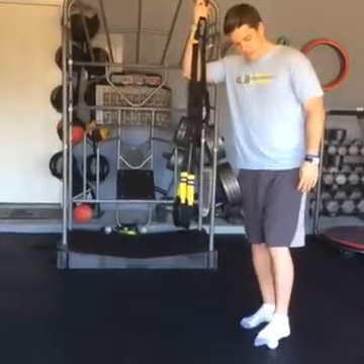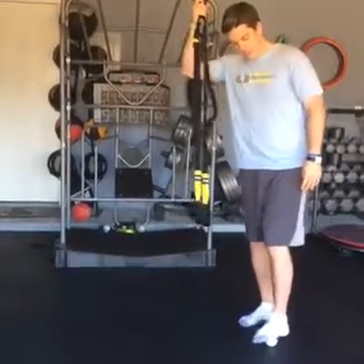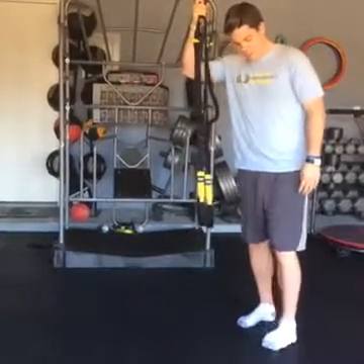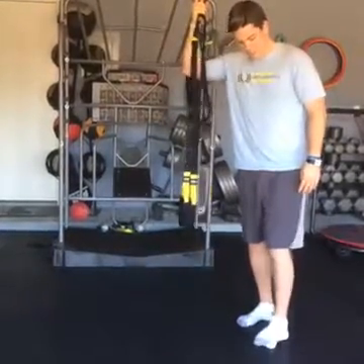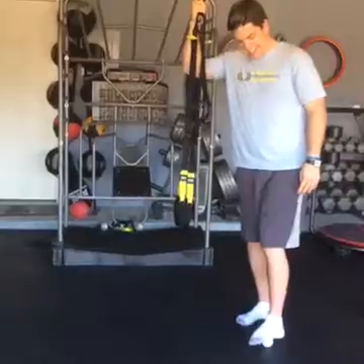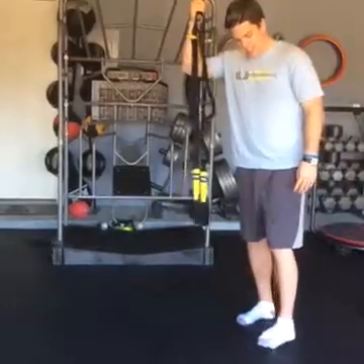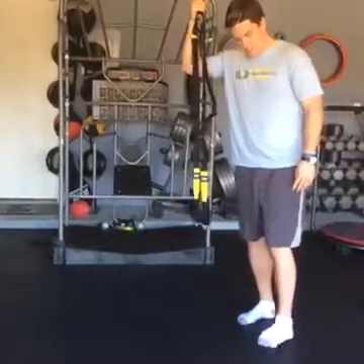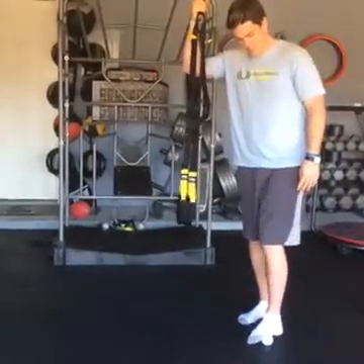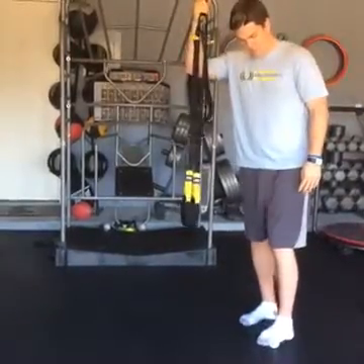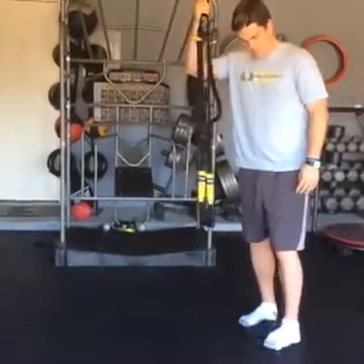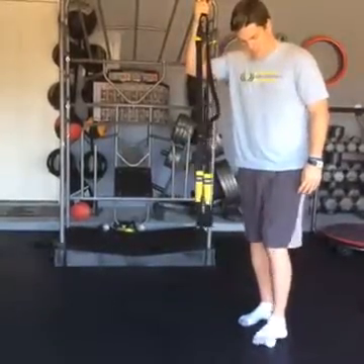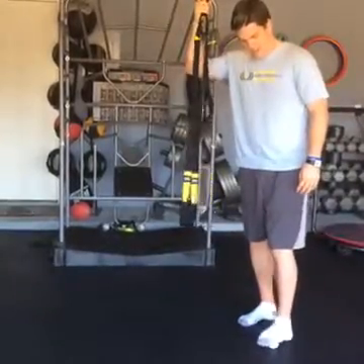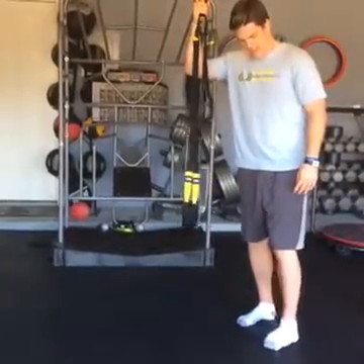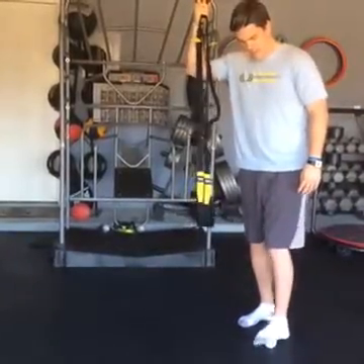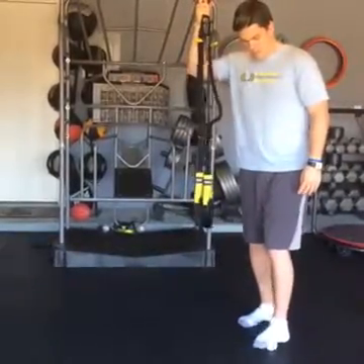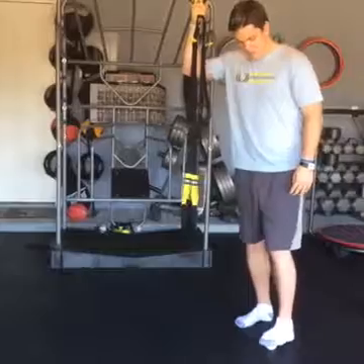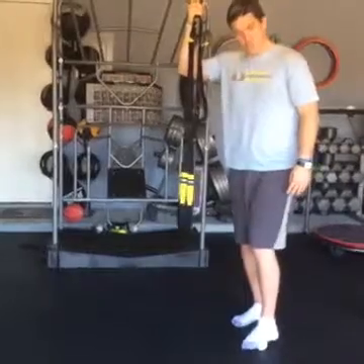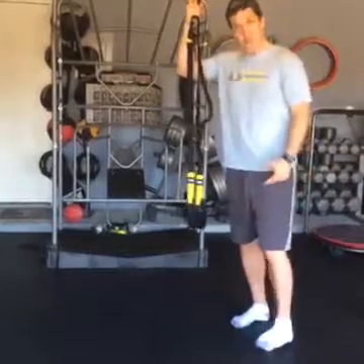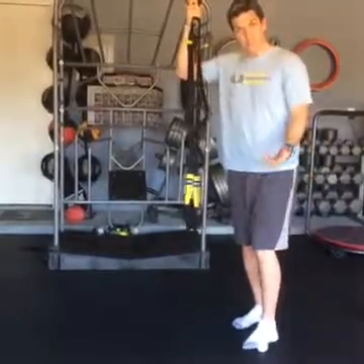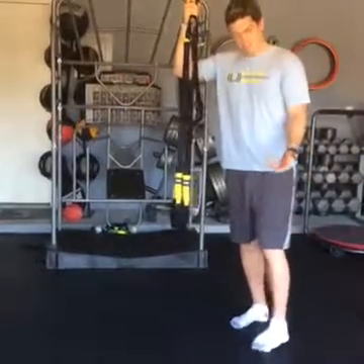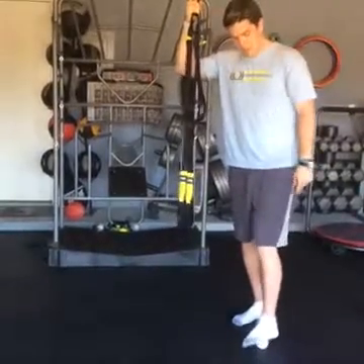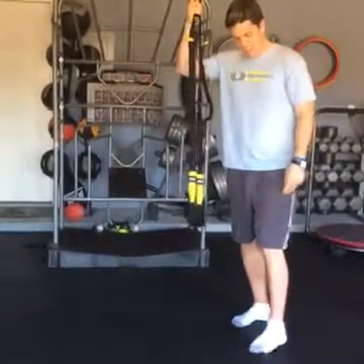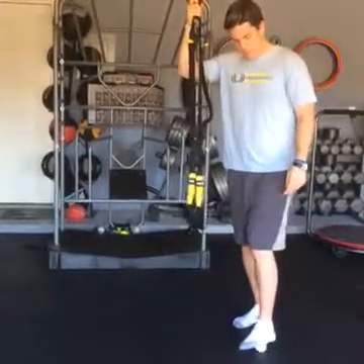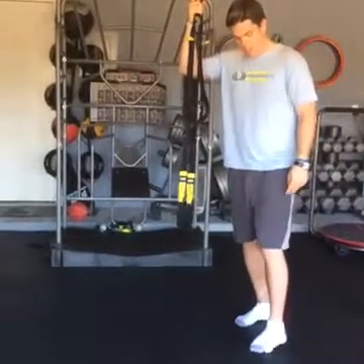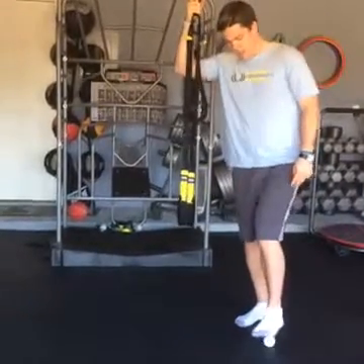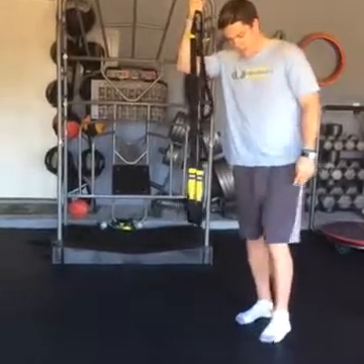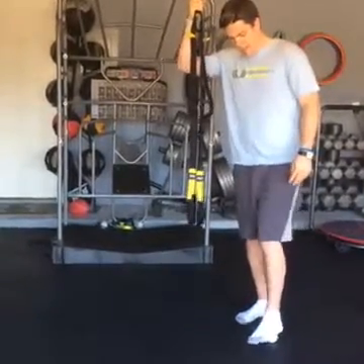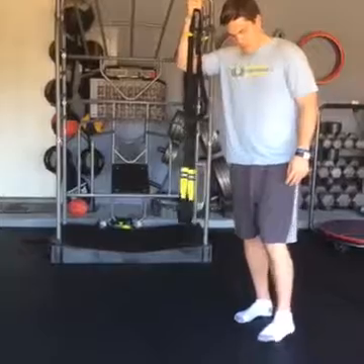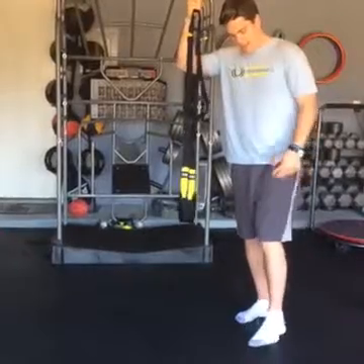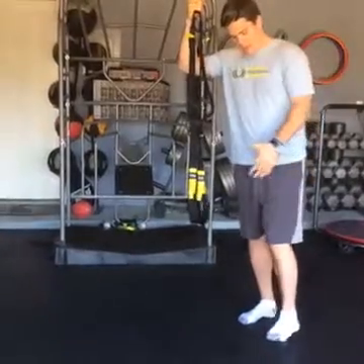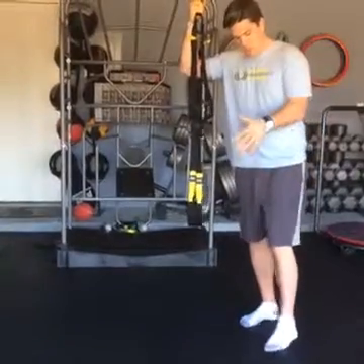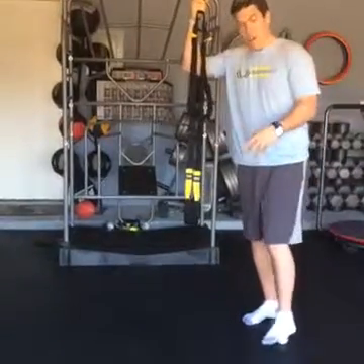I'm also going to take the foot and kind of roll side to side a little bit — ooh, that's a little gunky right in there — and then also add a little bit of circles in there as well, so we kind of hit that from three dimensions. And just take your time and especially go over the arch.